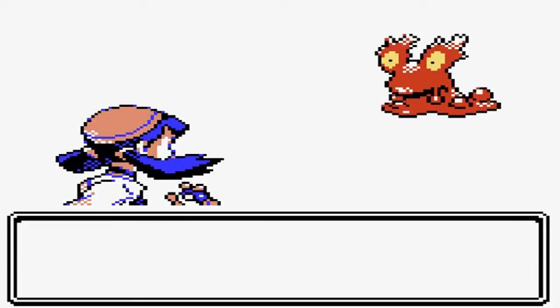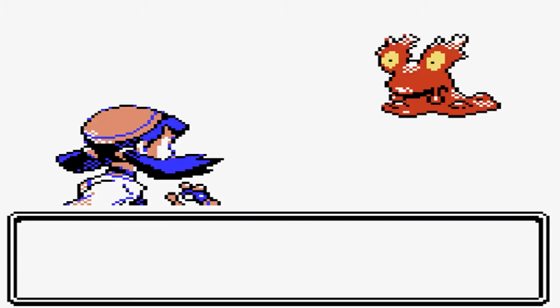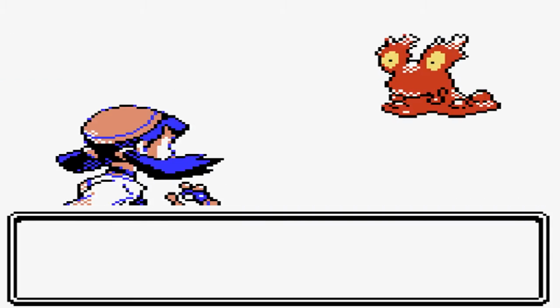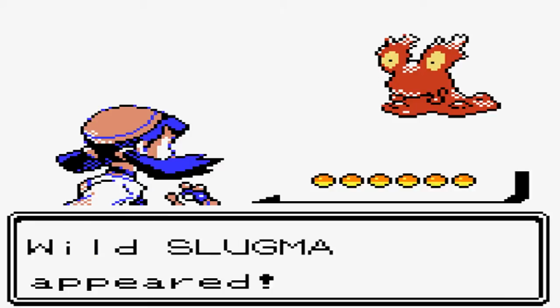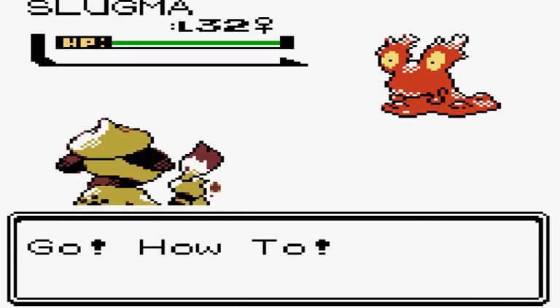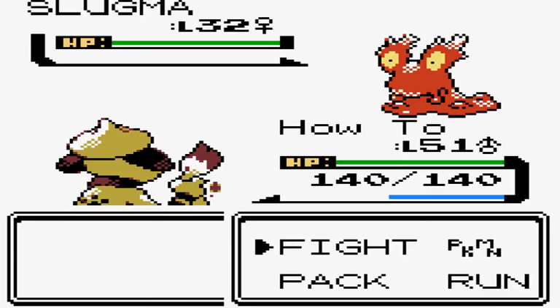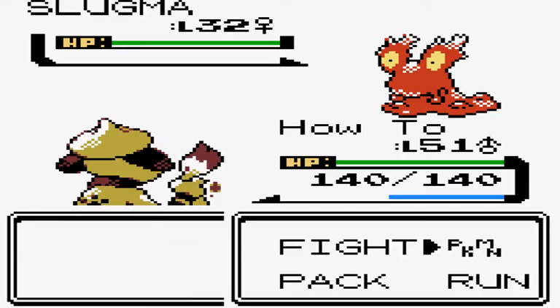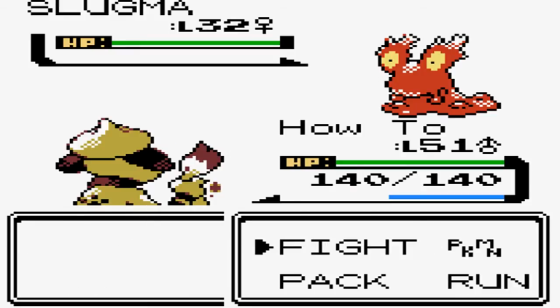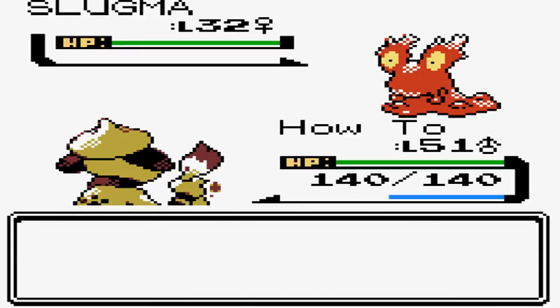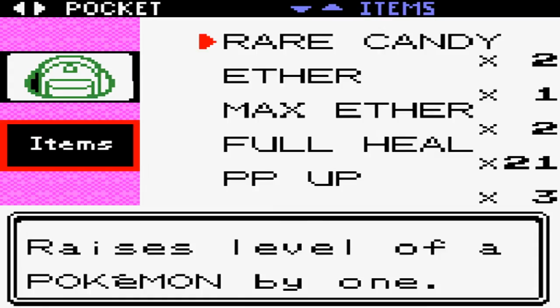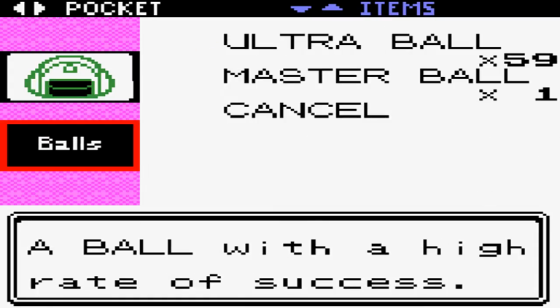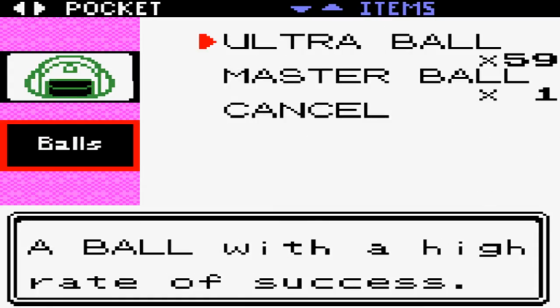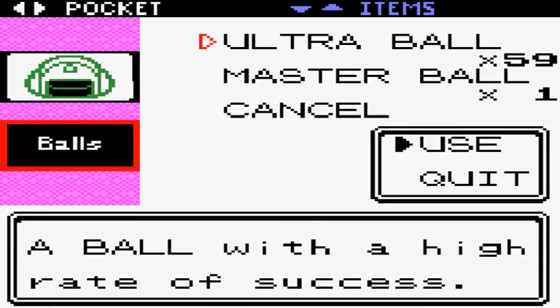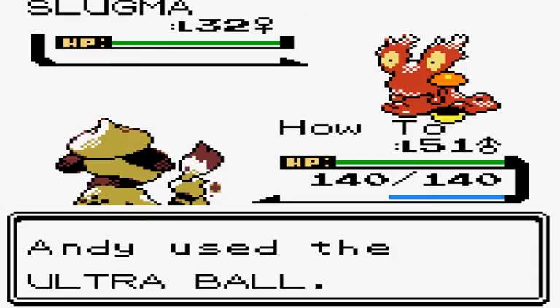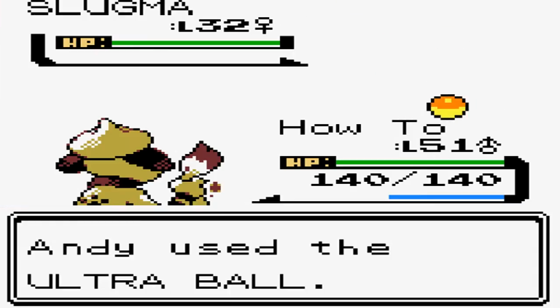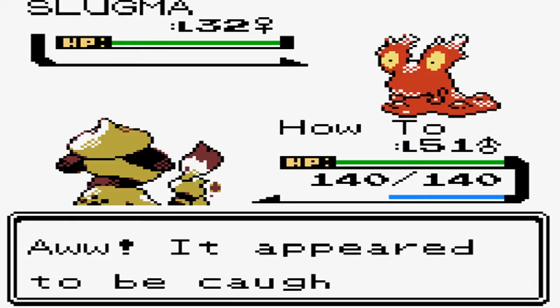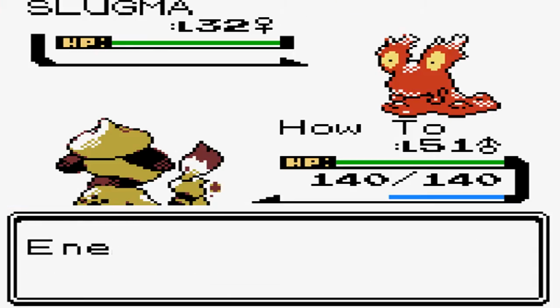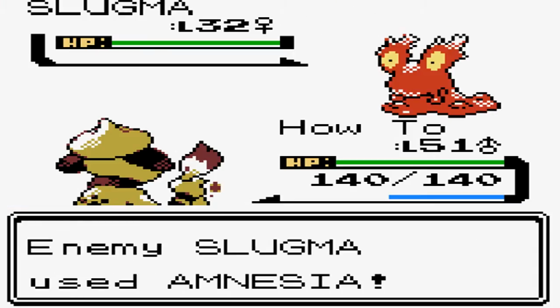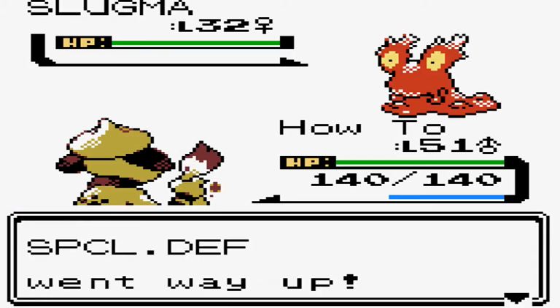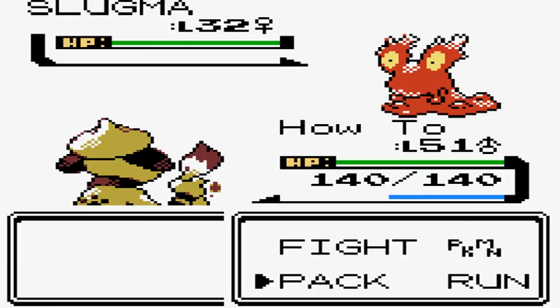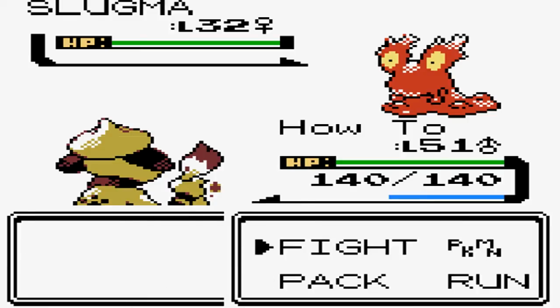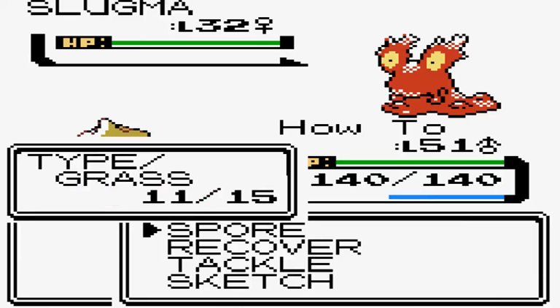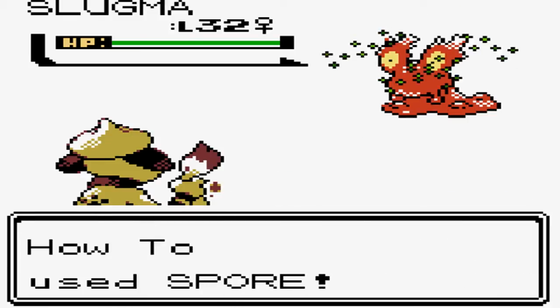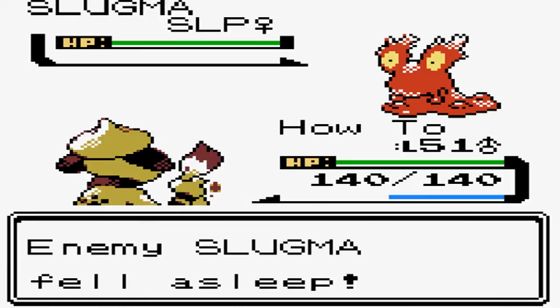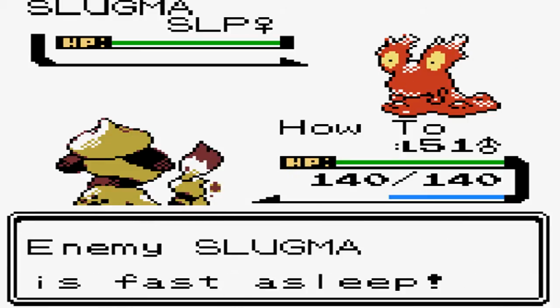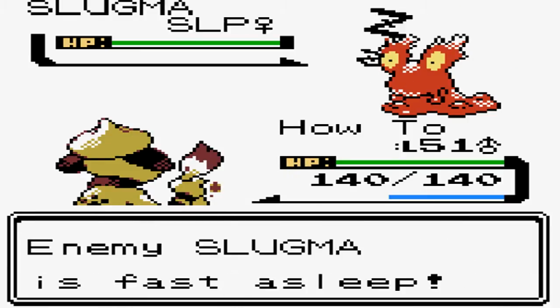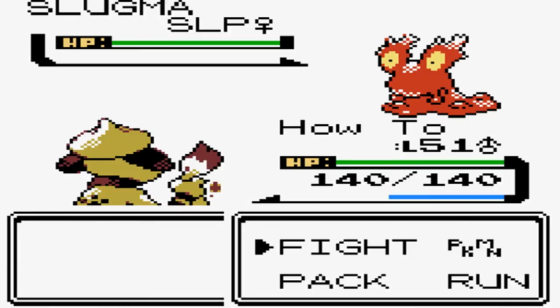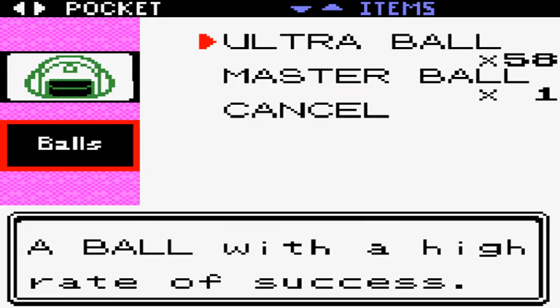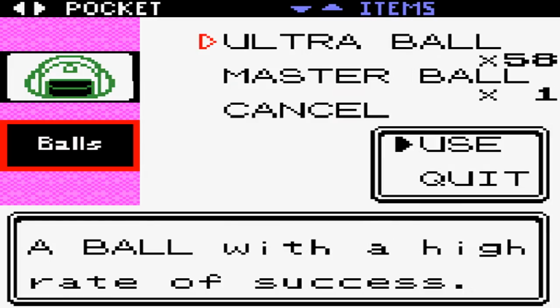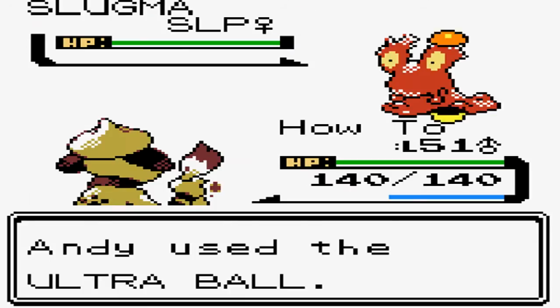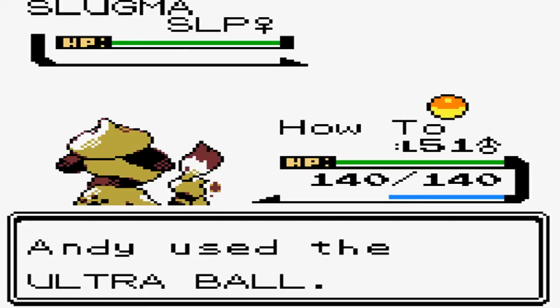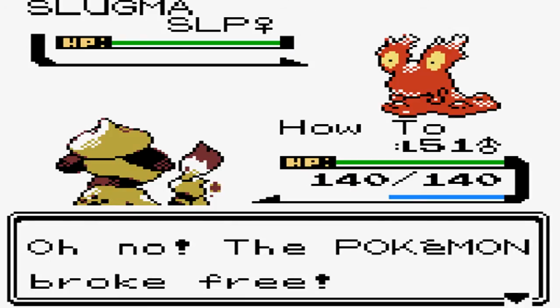I didn't have to cut — well, there's a Slugma! It comes at a very high level, which is good, so it can evolve into a Magcargo pretty quickly. Let's proceed to capture it.